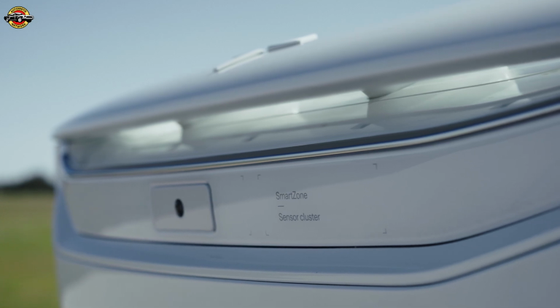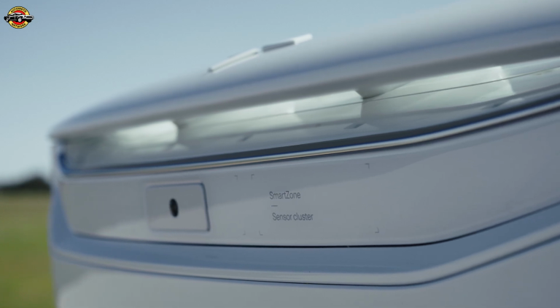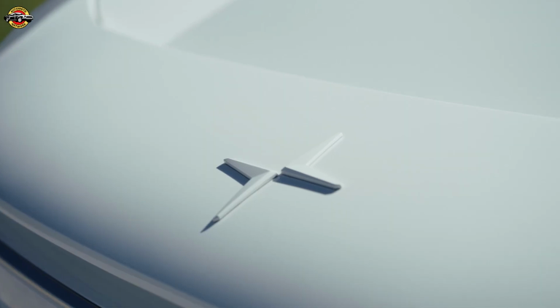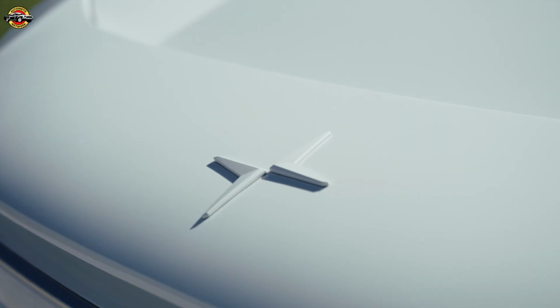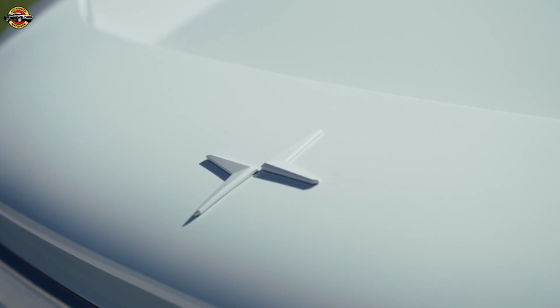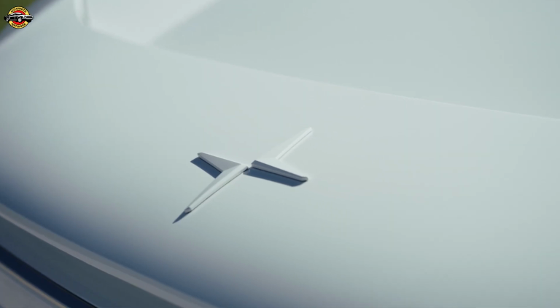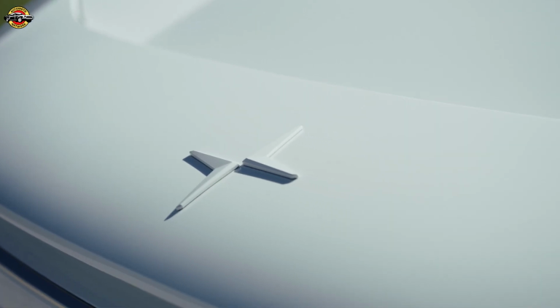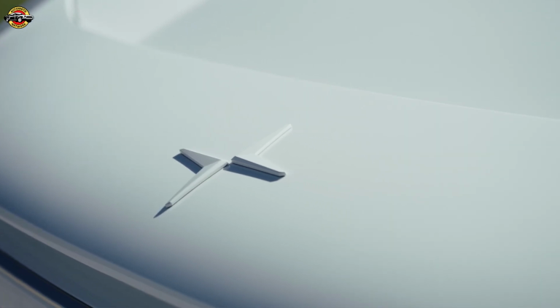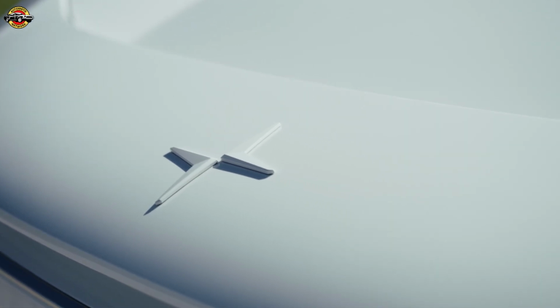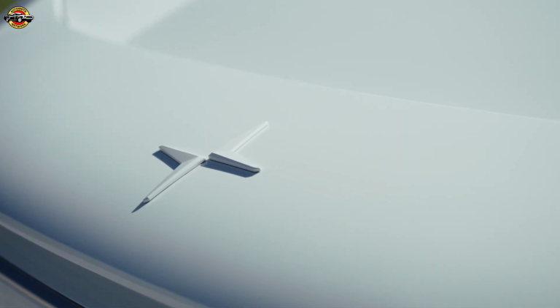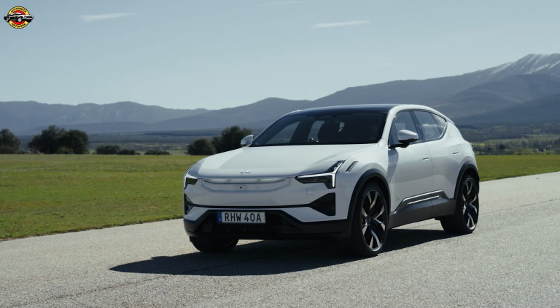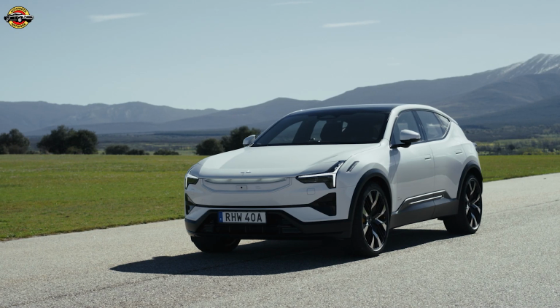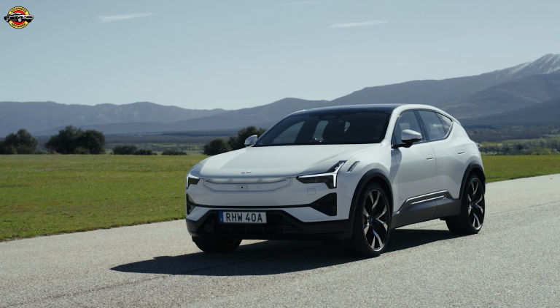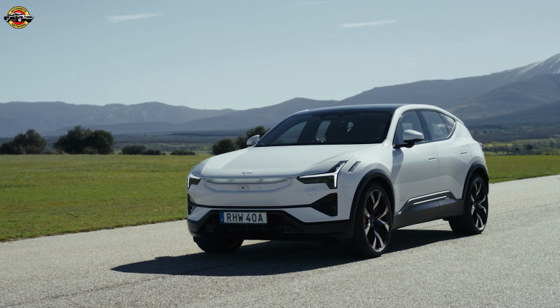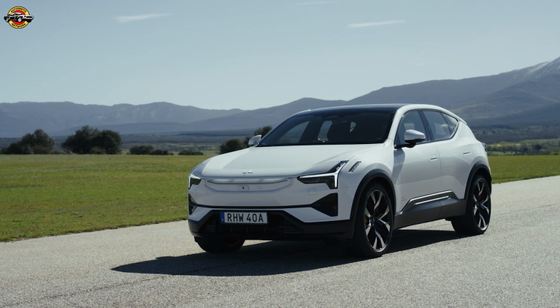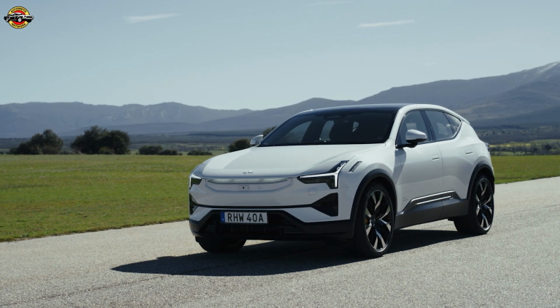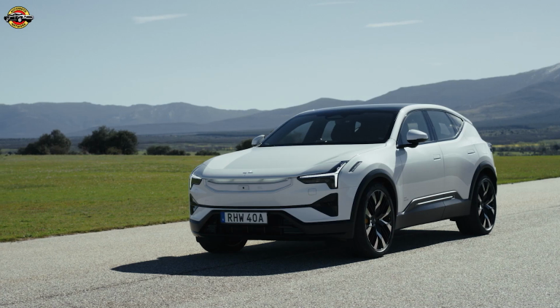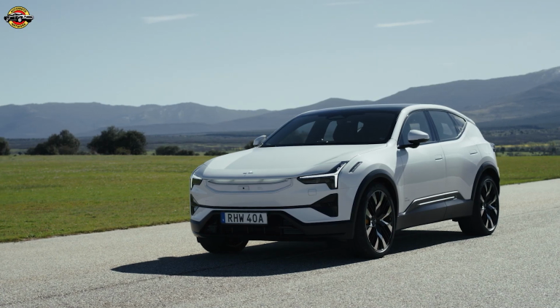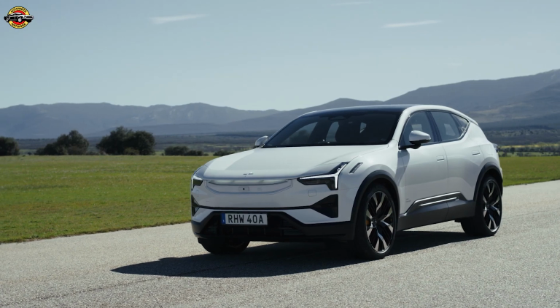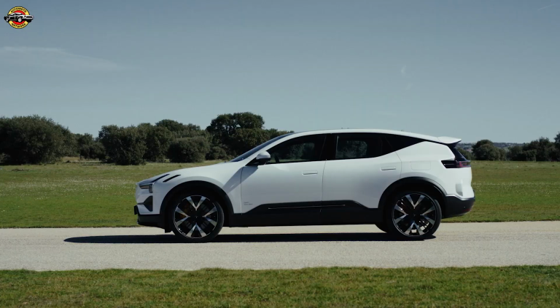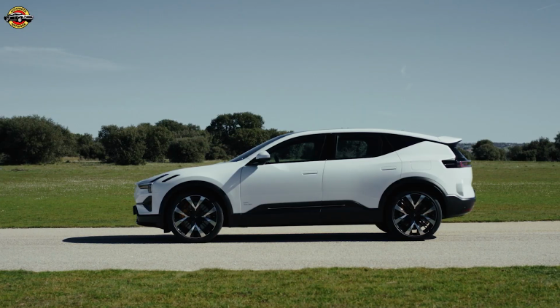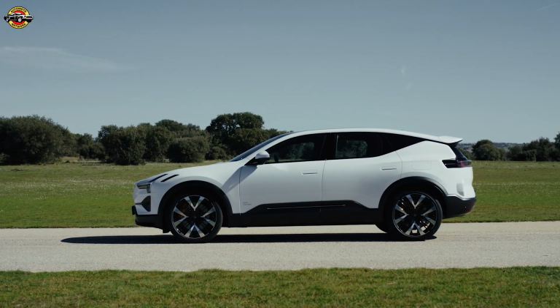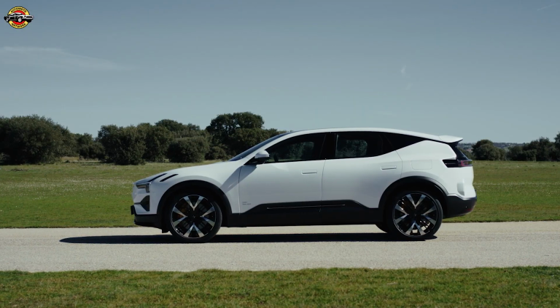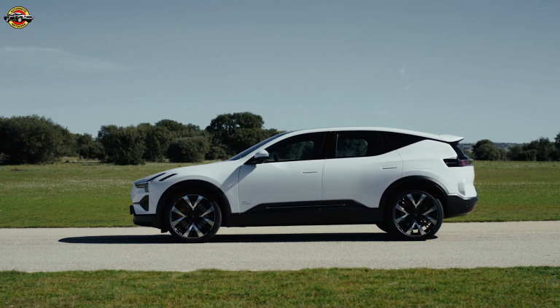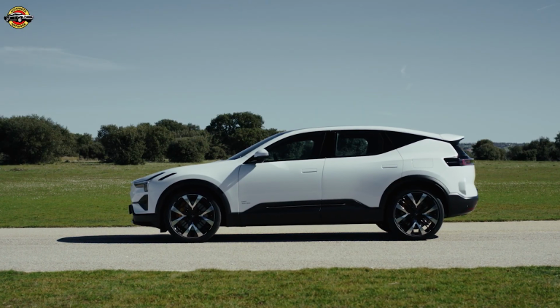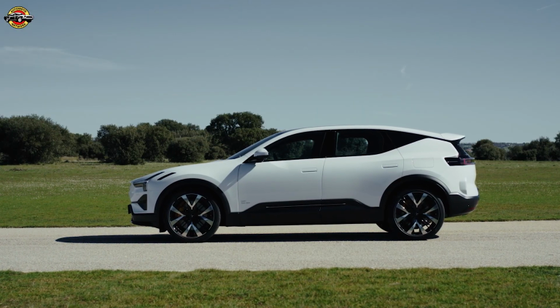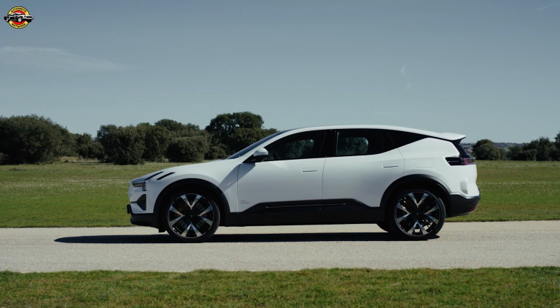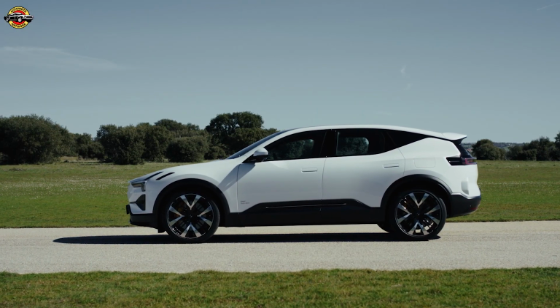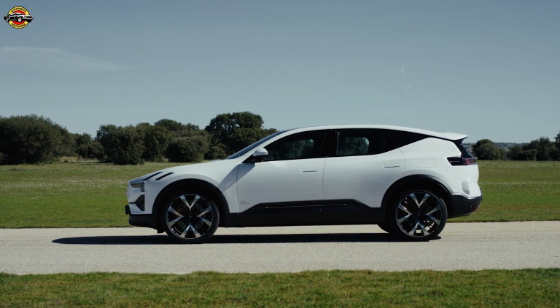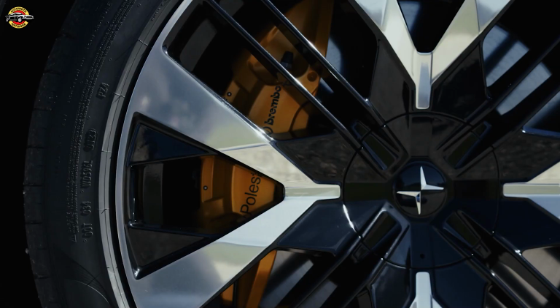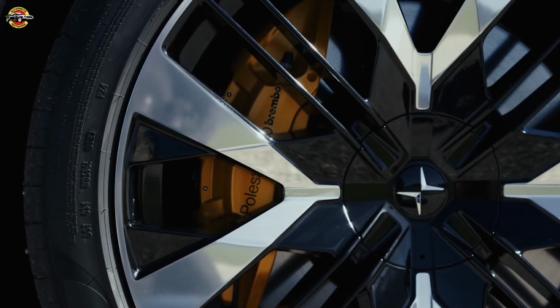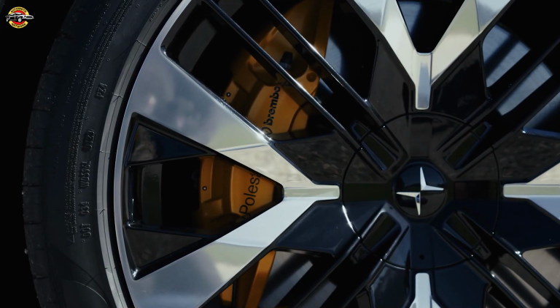Developed above the Arctic Circle in Sweden, the Polestar 3 was designed to tackle harsh climates. Its advanced engineering has made it the second best performer ever in this renowned test.